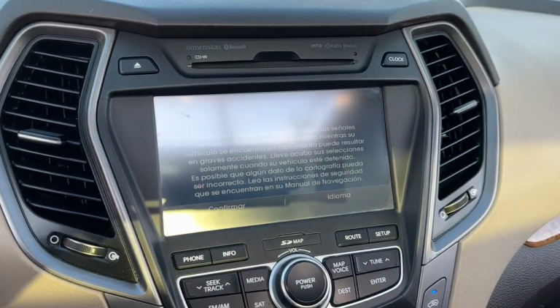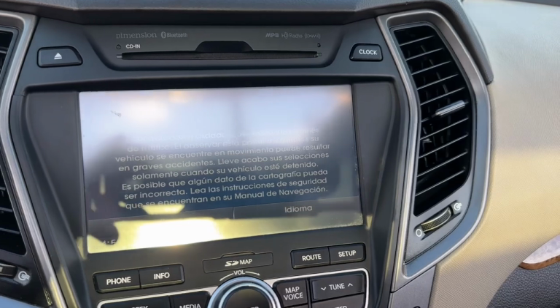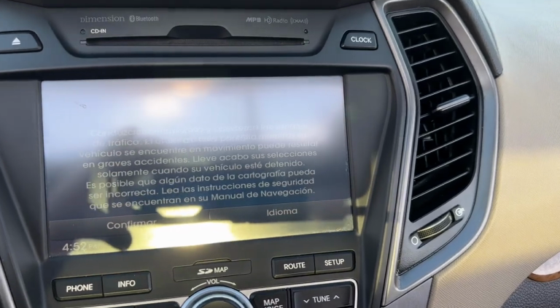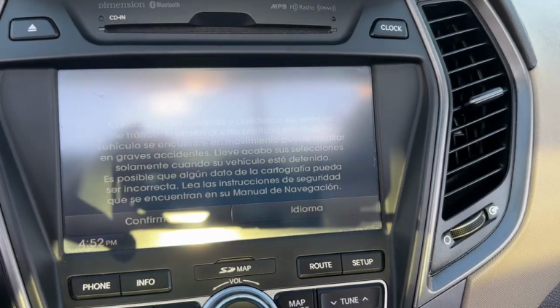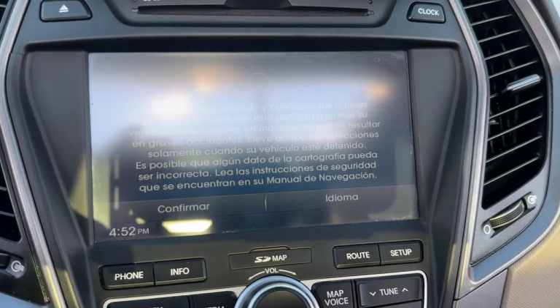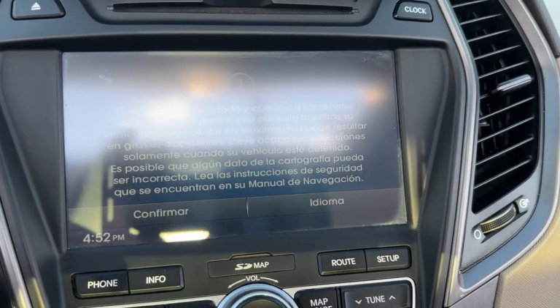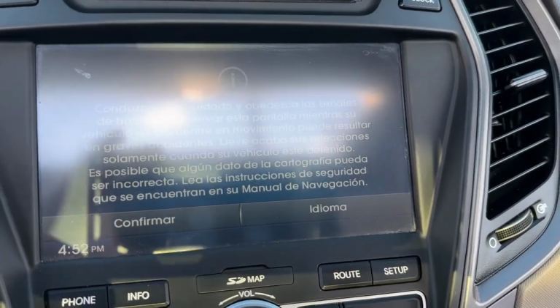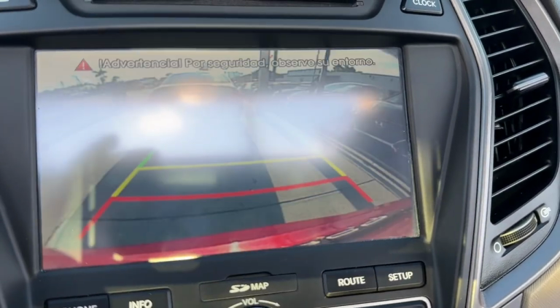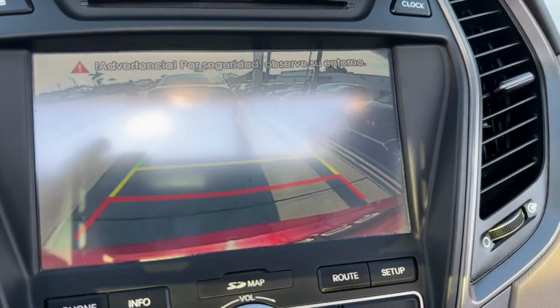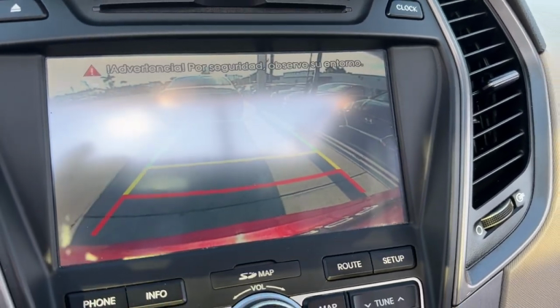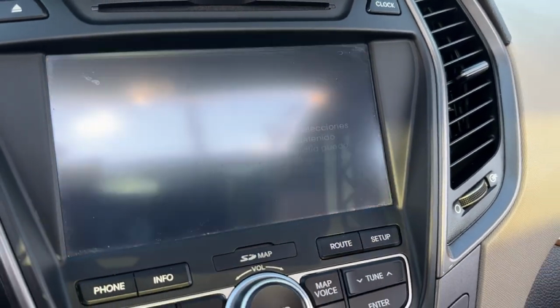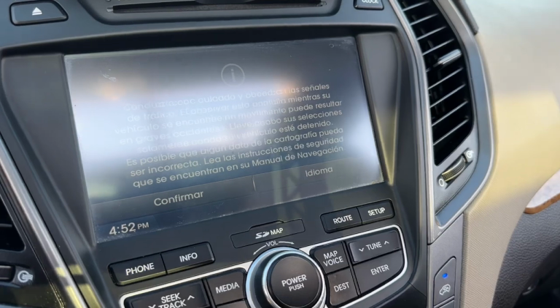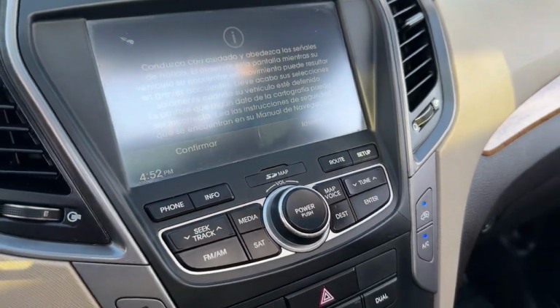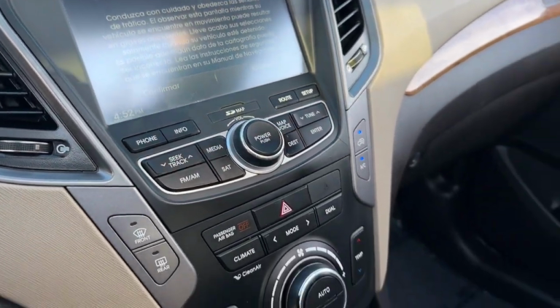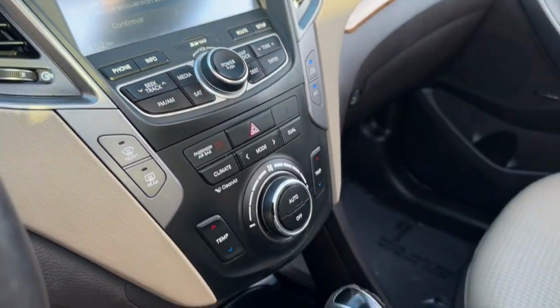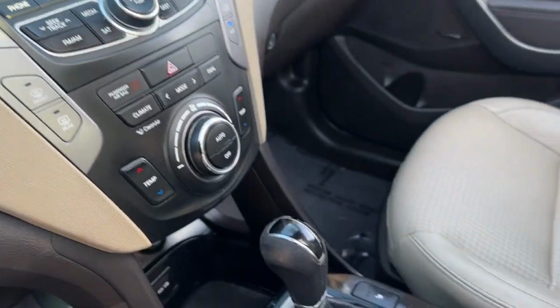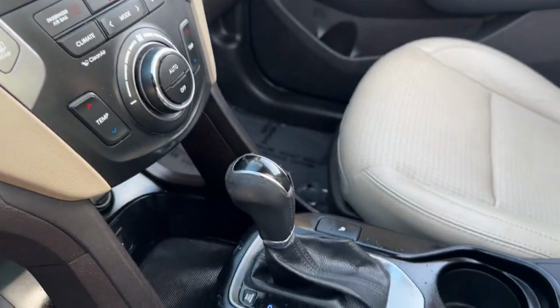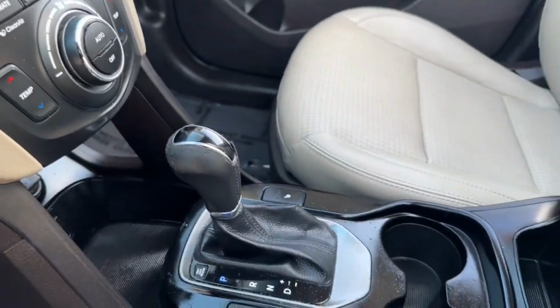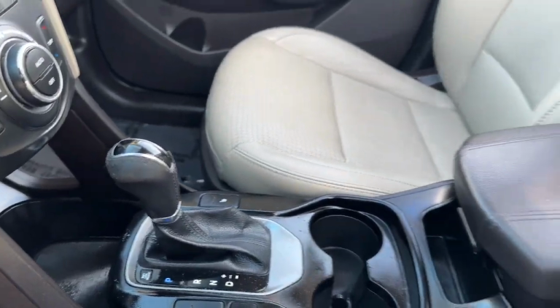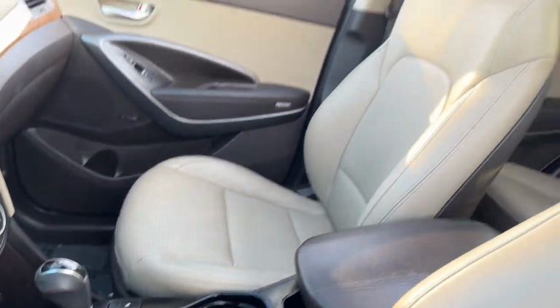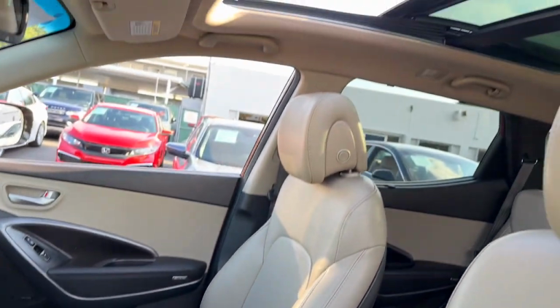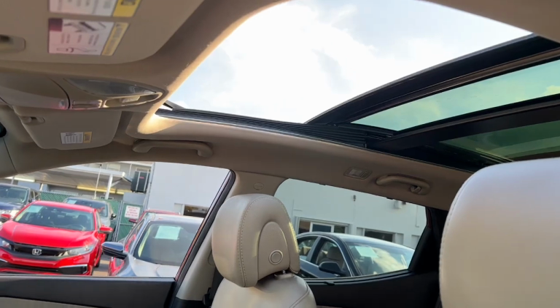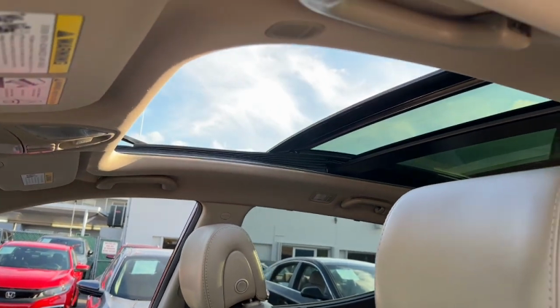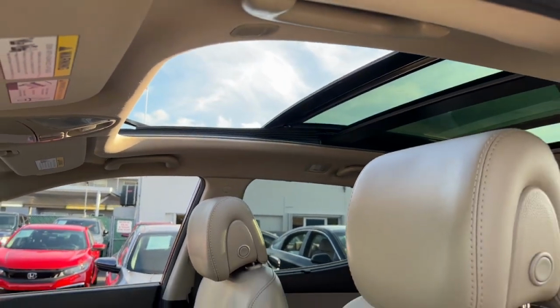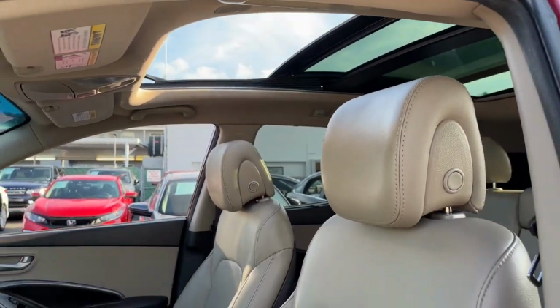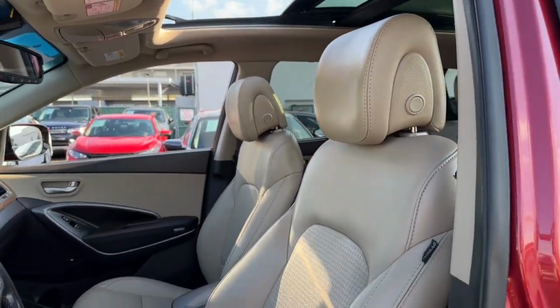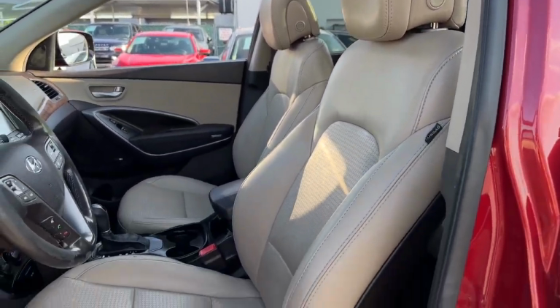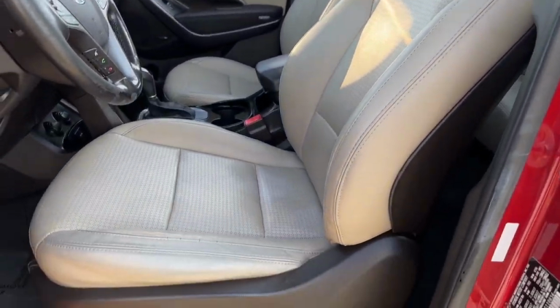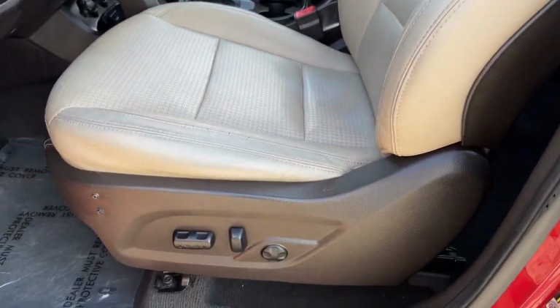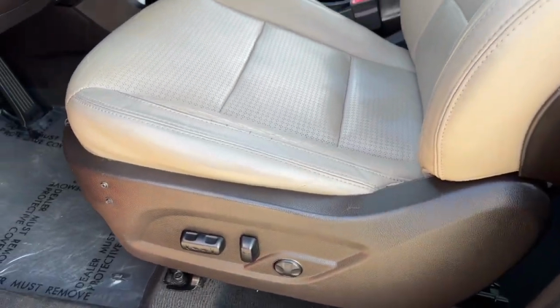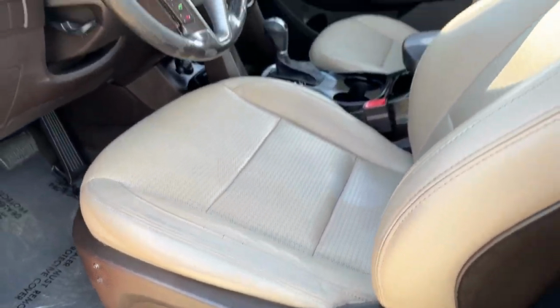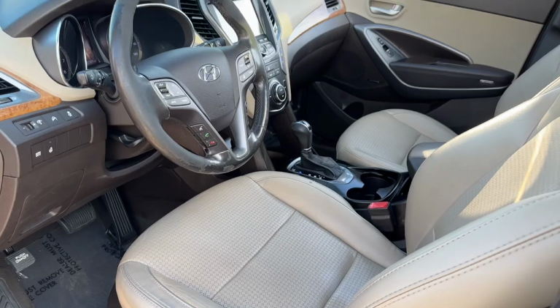These are just some of the great options this vehicle comes with: panoramic roof, keyless entry, navigation system, backup camera, heated mirrors, fog lamps, heated rear seat, aluminum wheels, power driver seat, heated front seat.